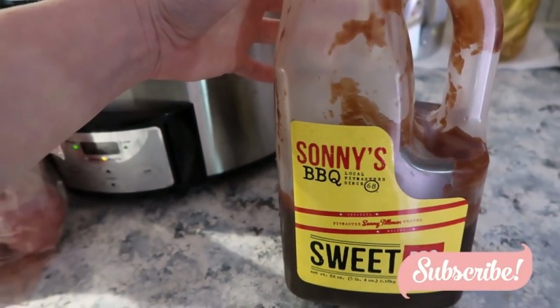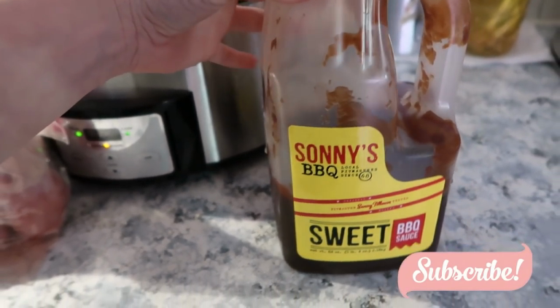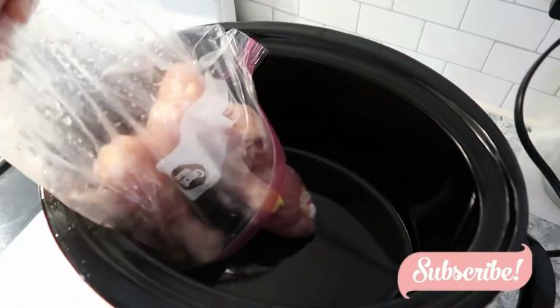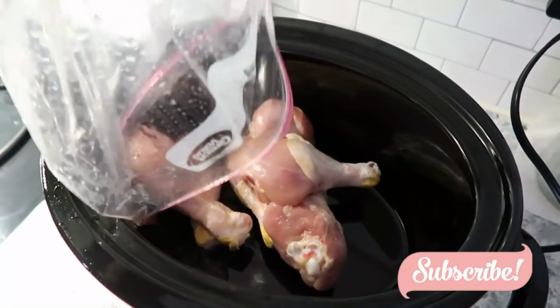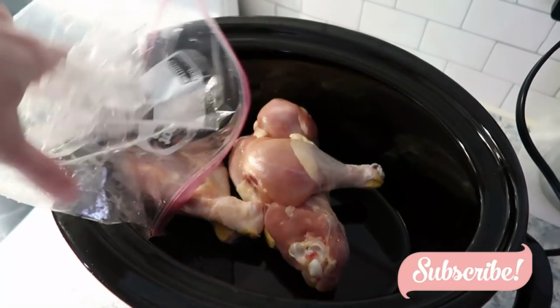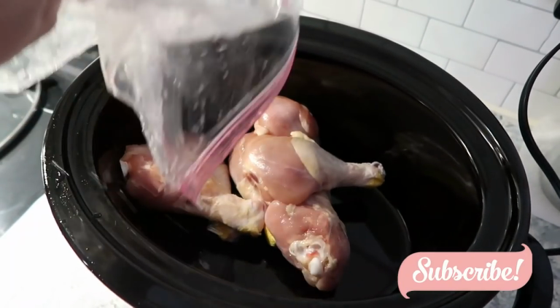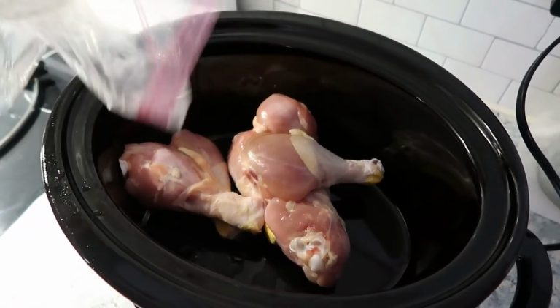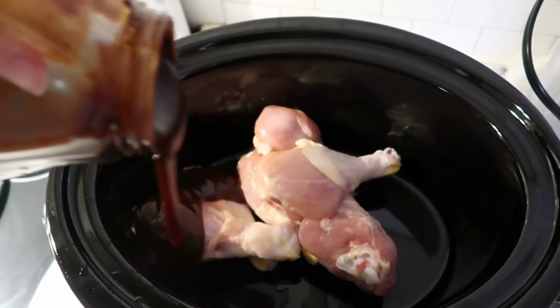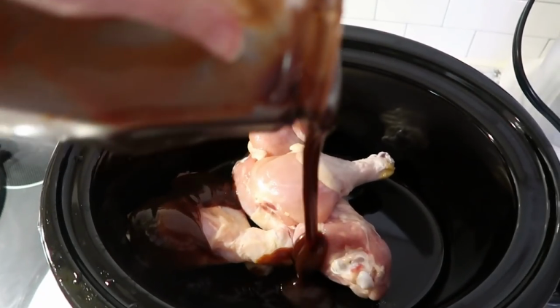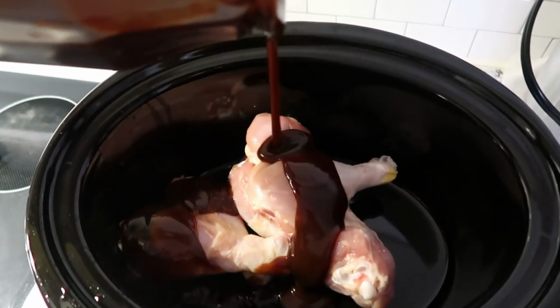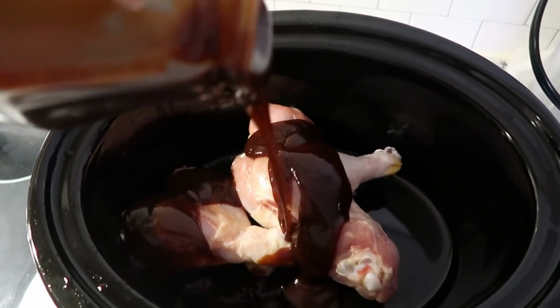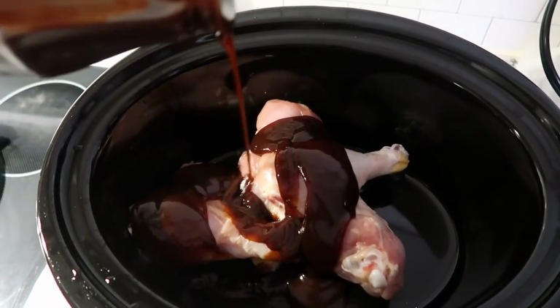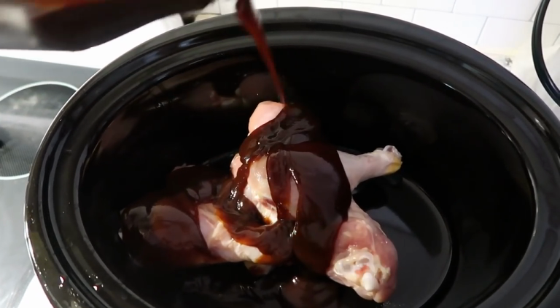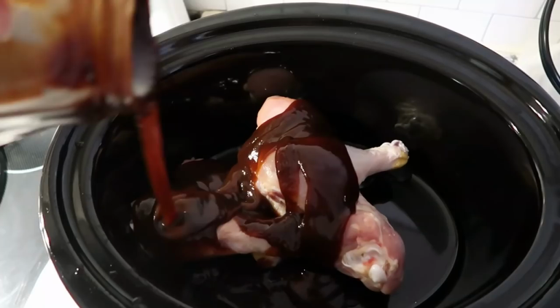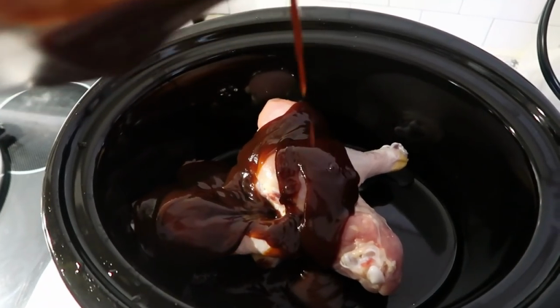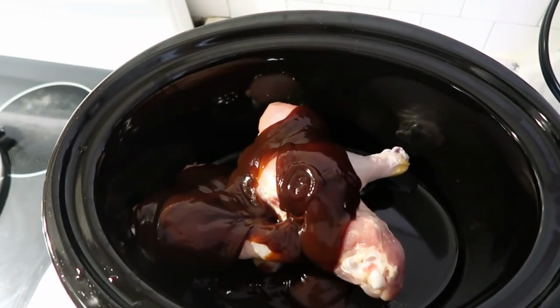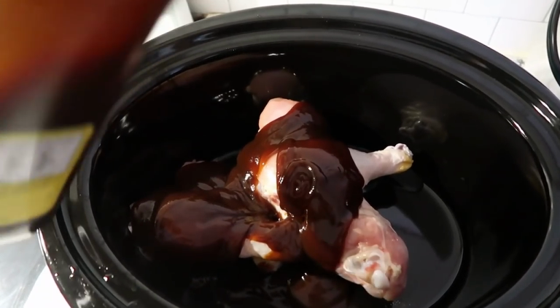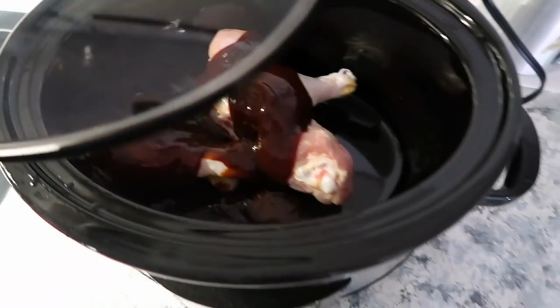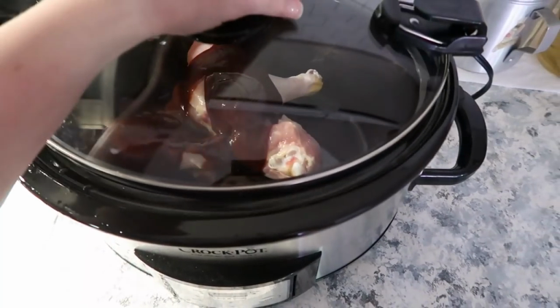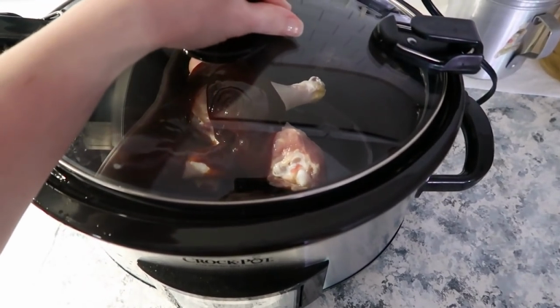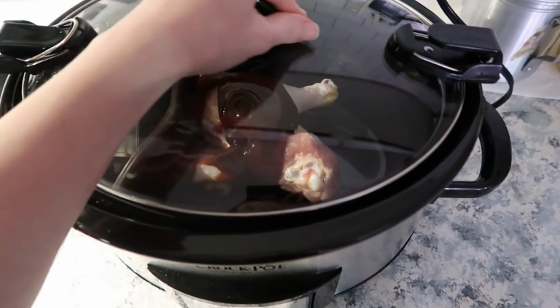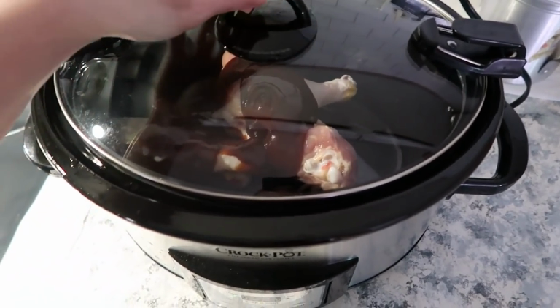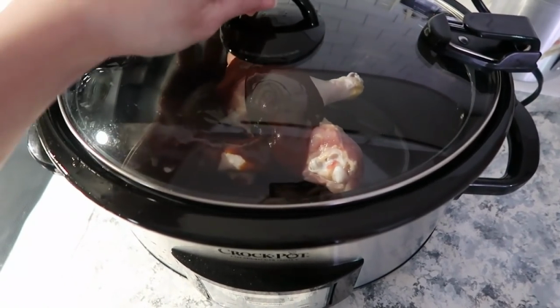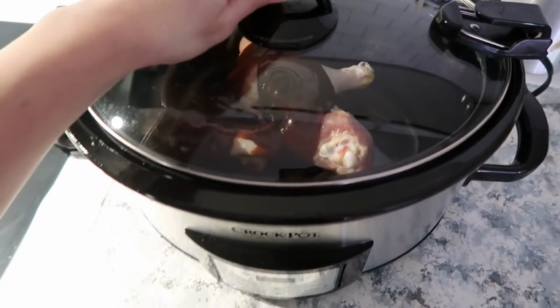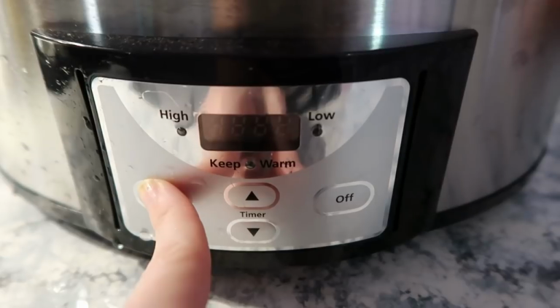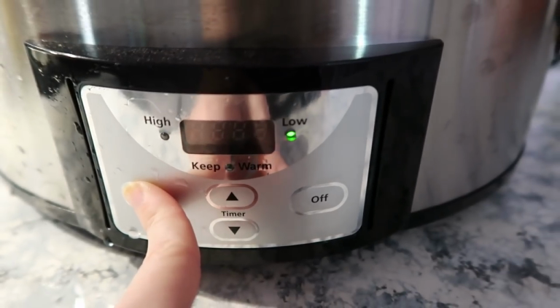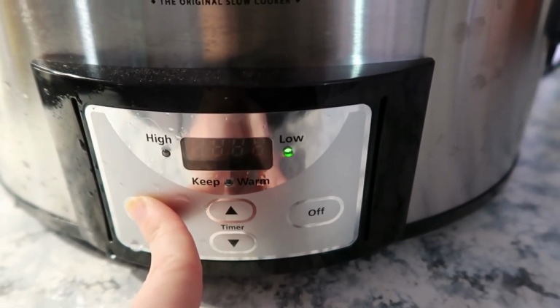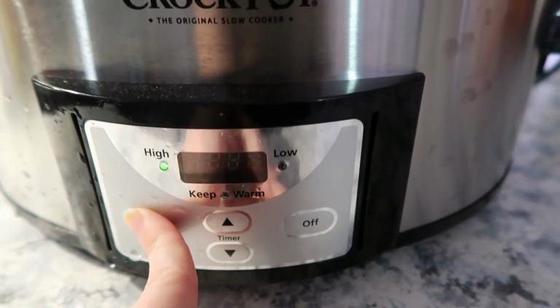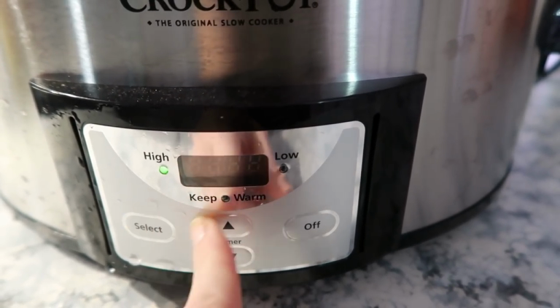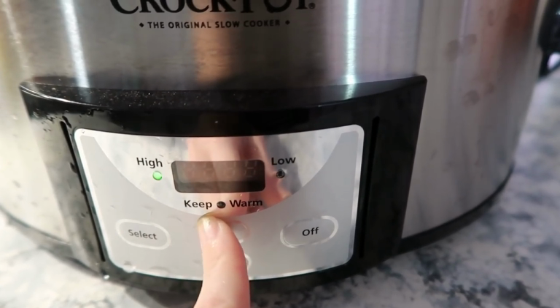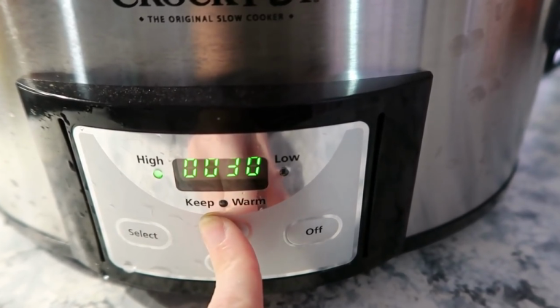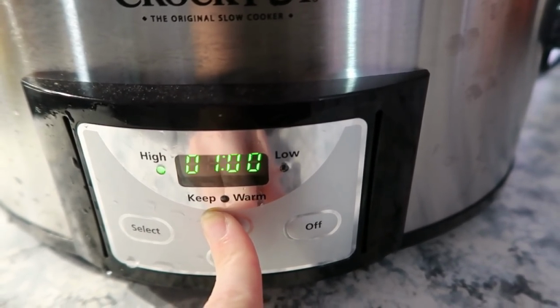You're just going to place your drumsticks into your slow cooker and go ahead and pour your barbecue sauce on top. I'm going to cook this on high for four hours. If you need it to go longer, you can just set it on low for about six to eight hours.